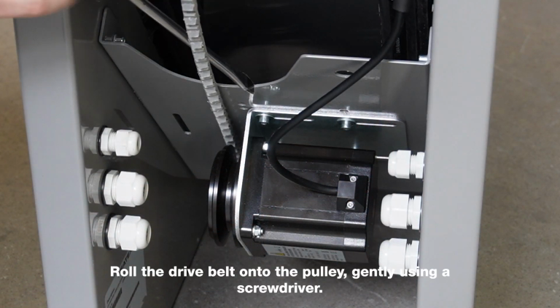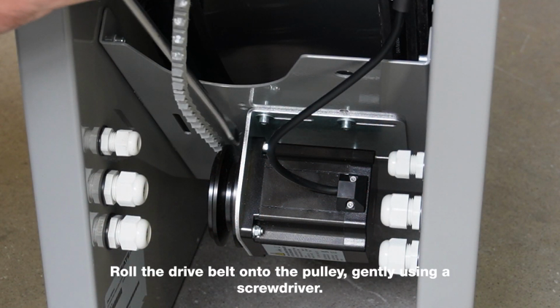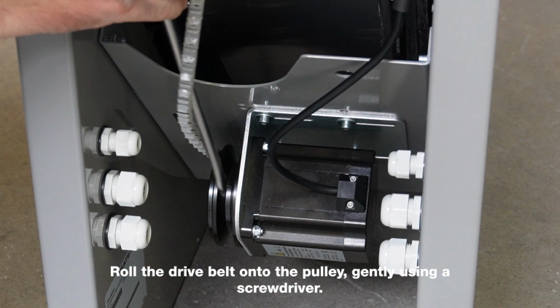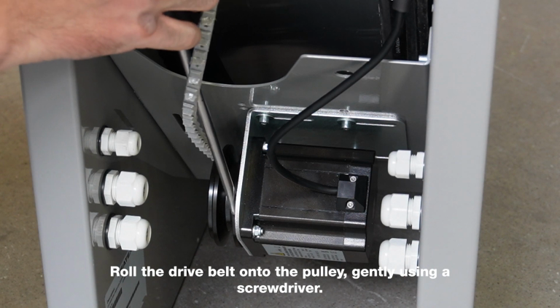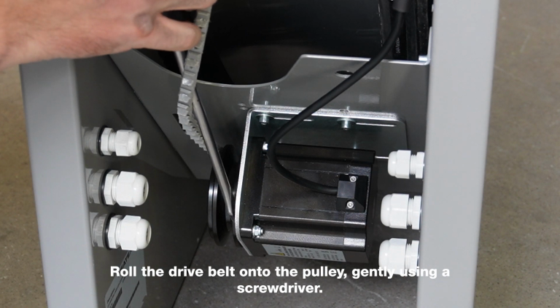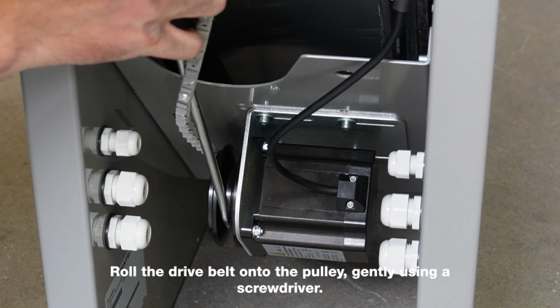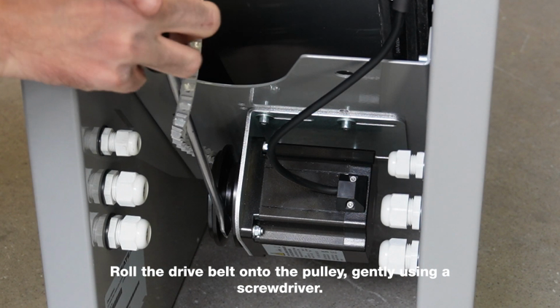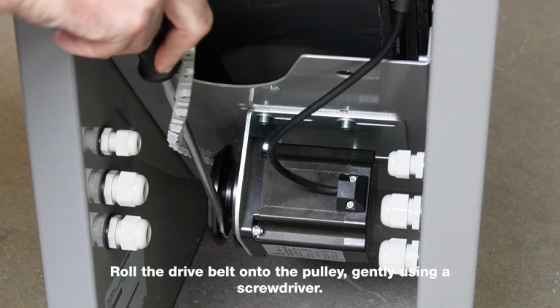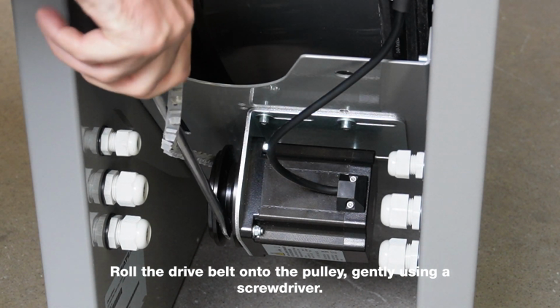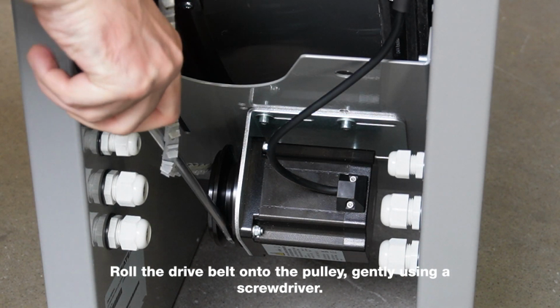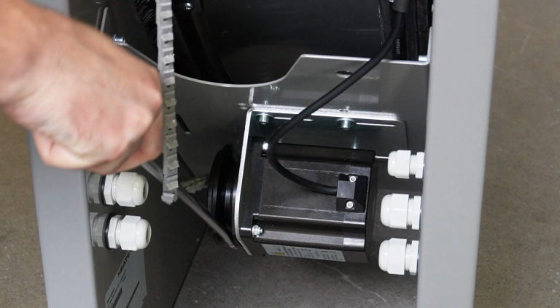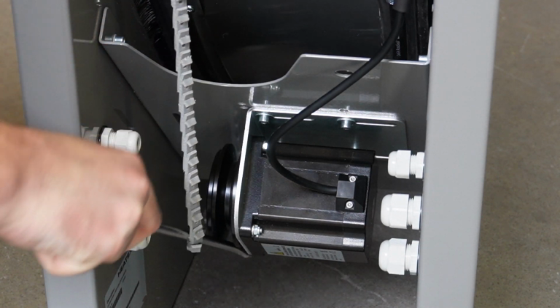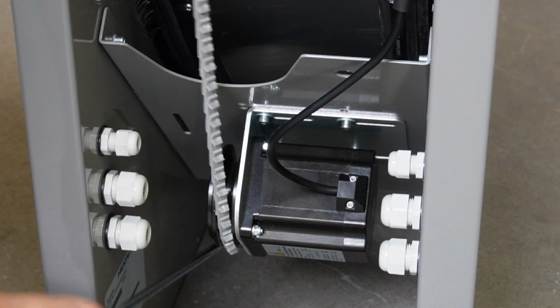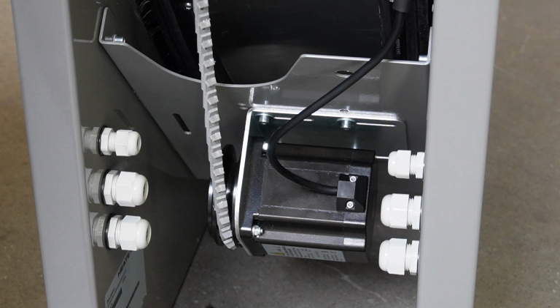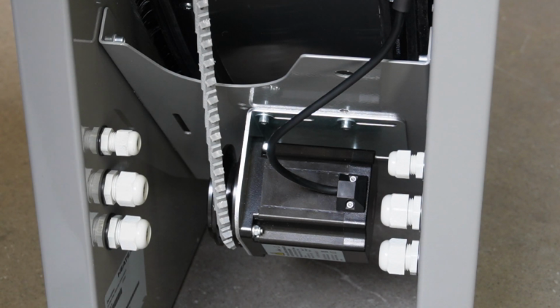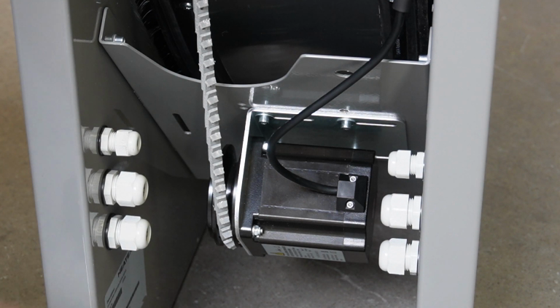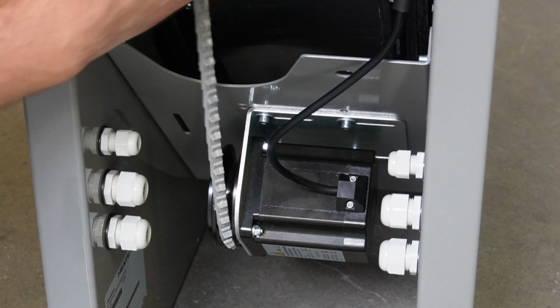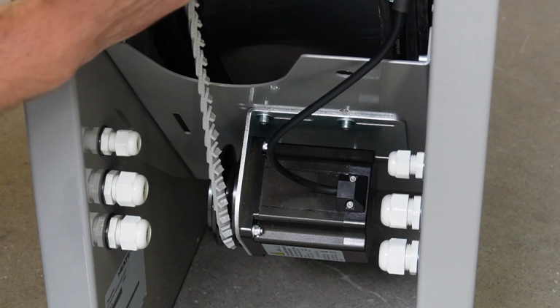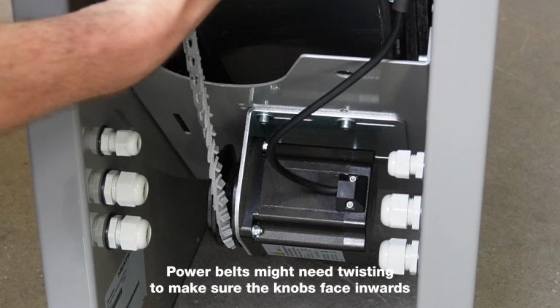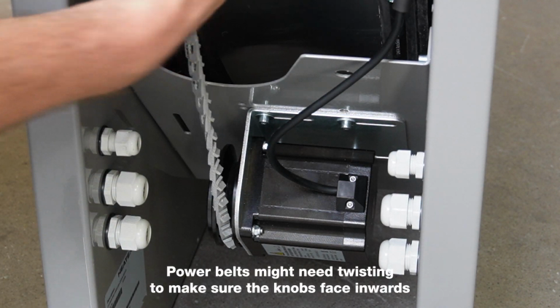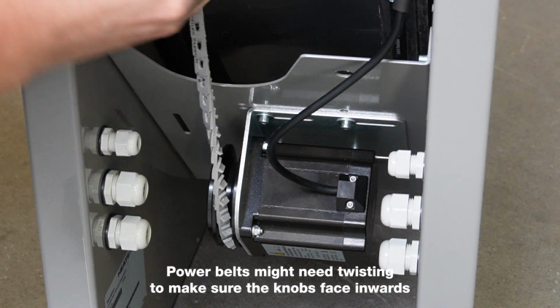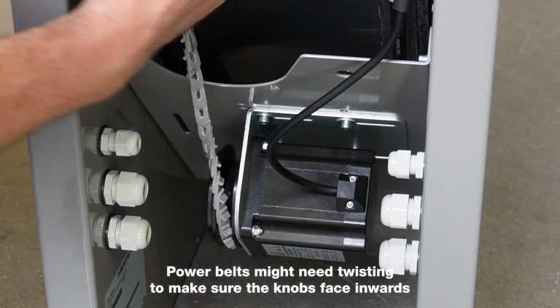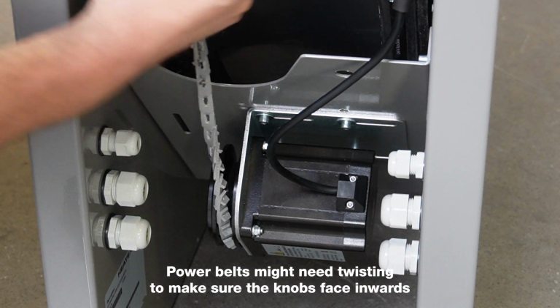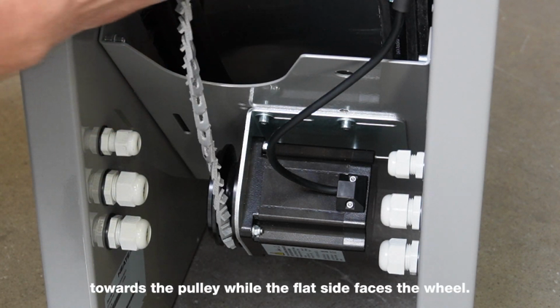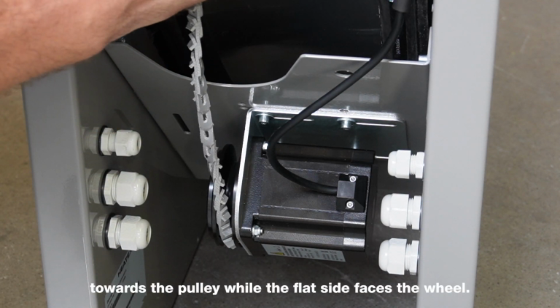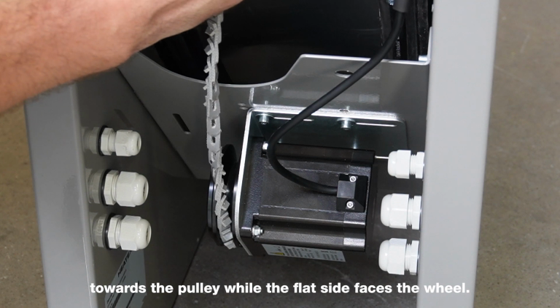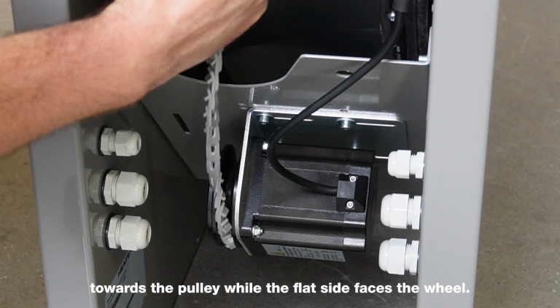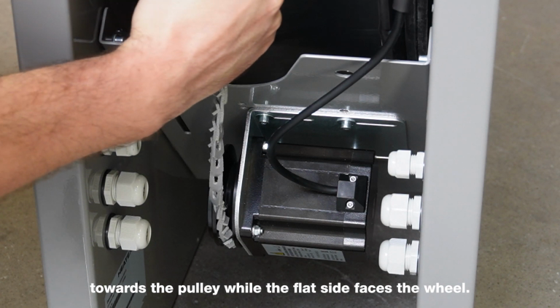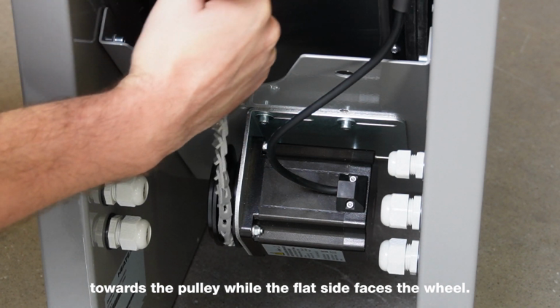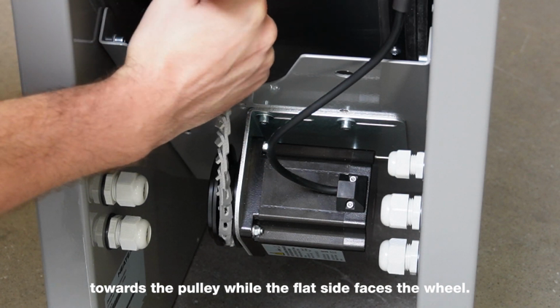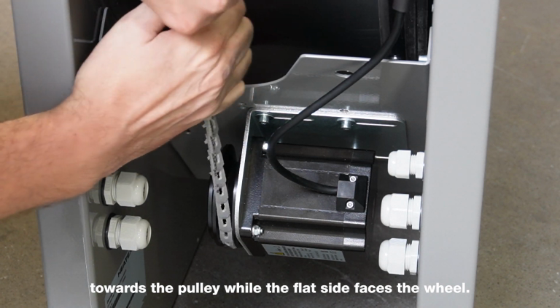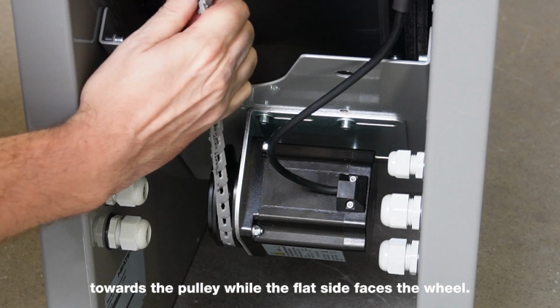Roll the drive belt onto the pulley gently using a large screwdriver. Power belts might need twisting to make sure the knobs face inwards towards the pulley while the flat side faces the wheel.